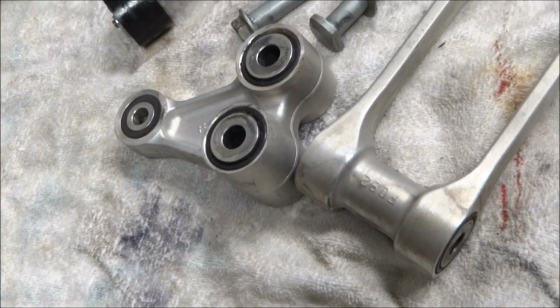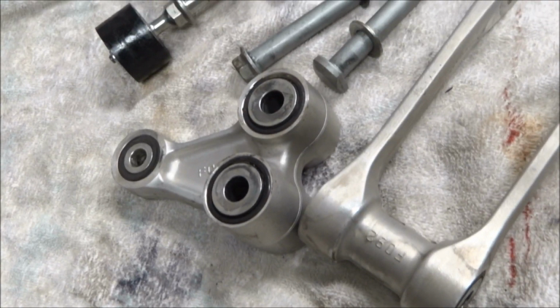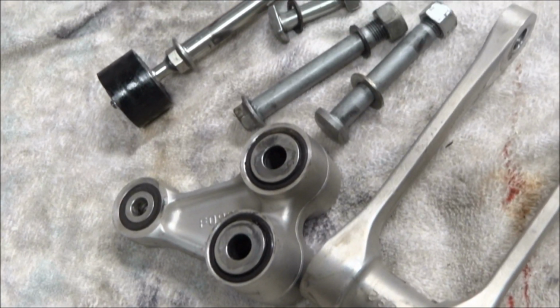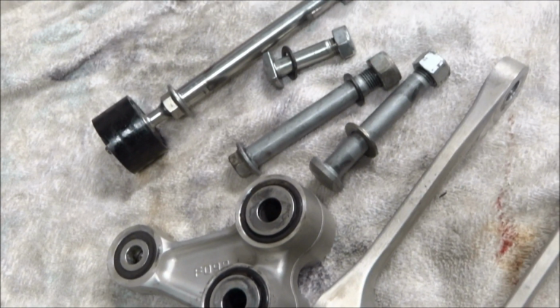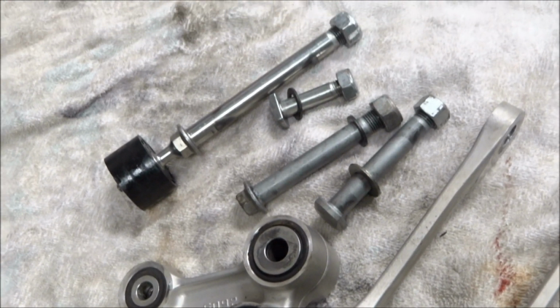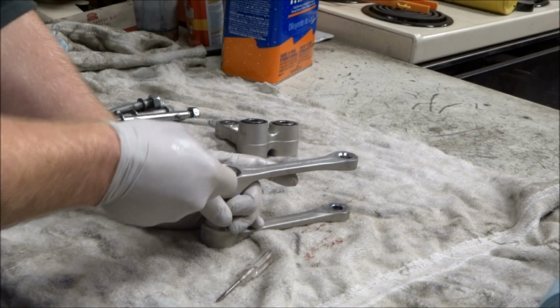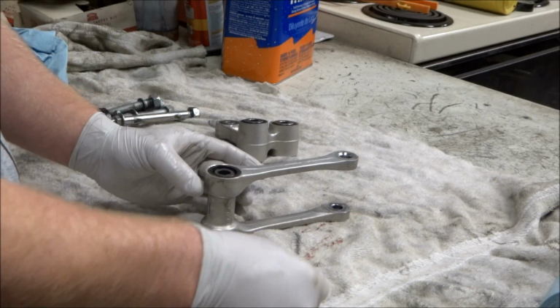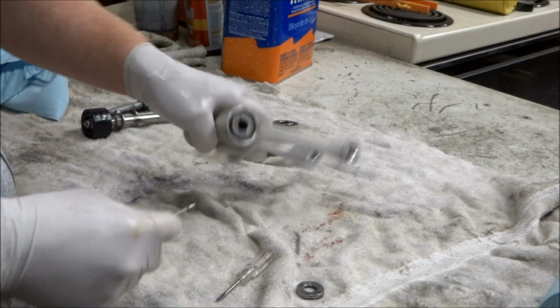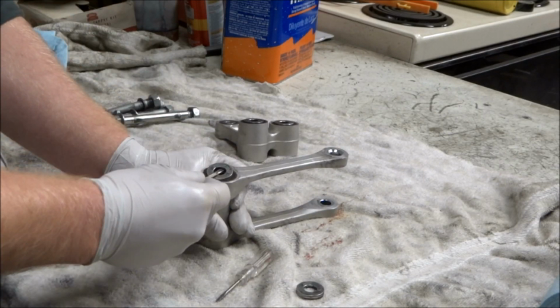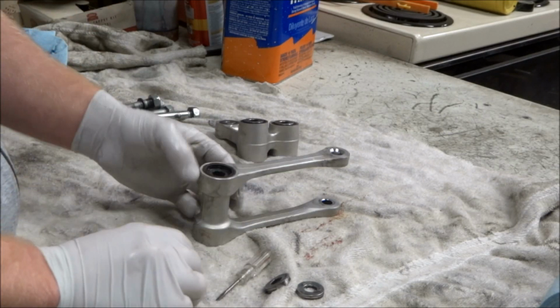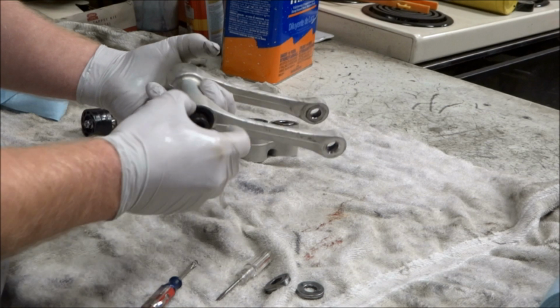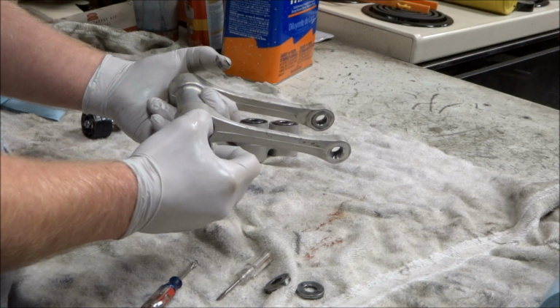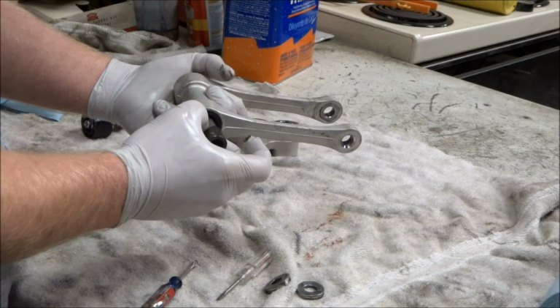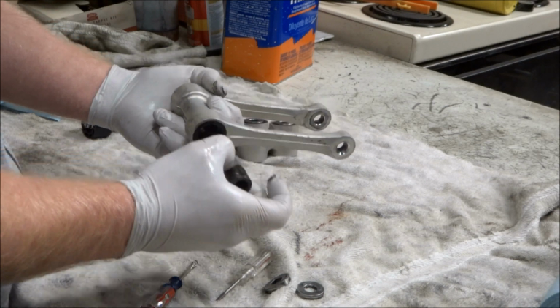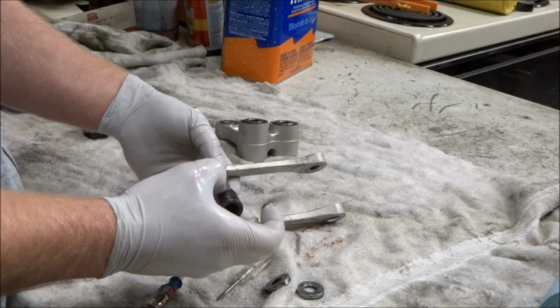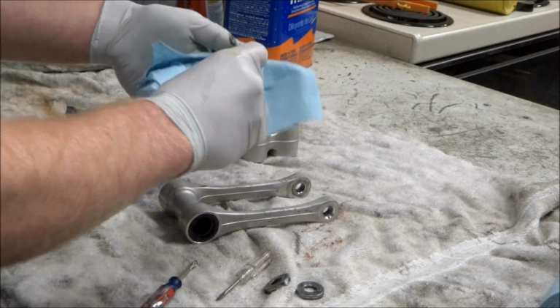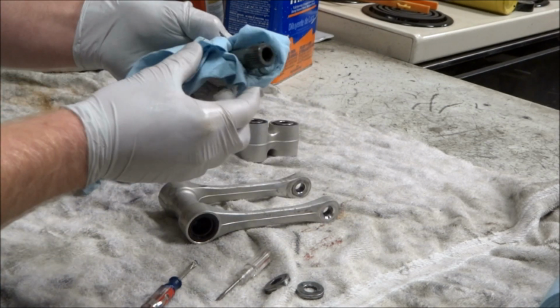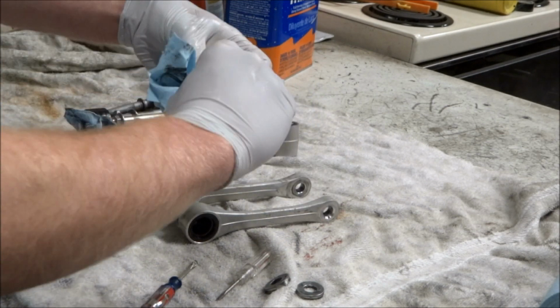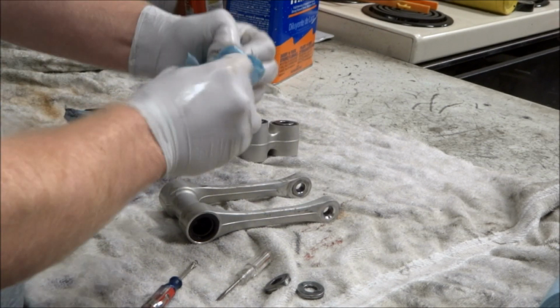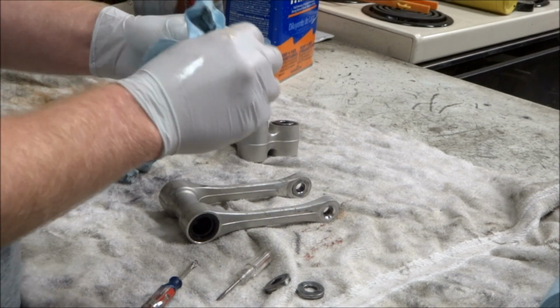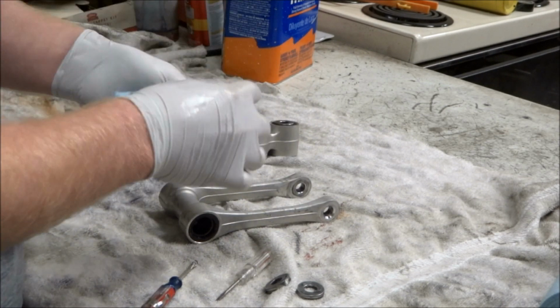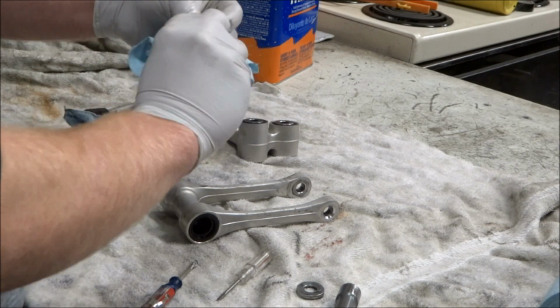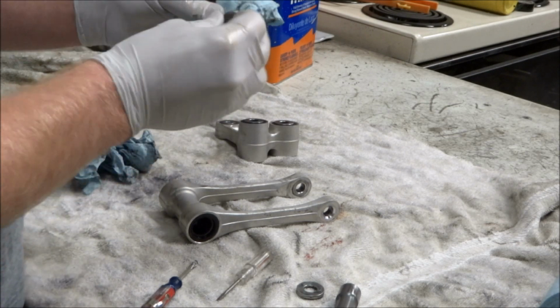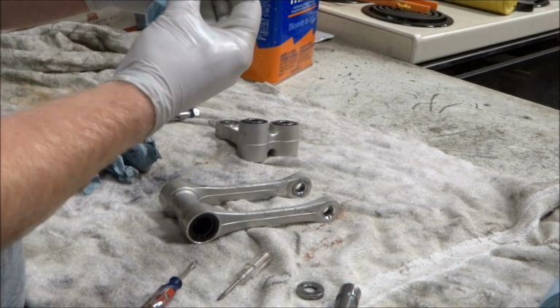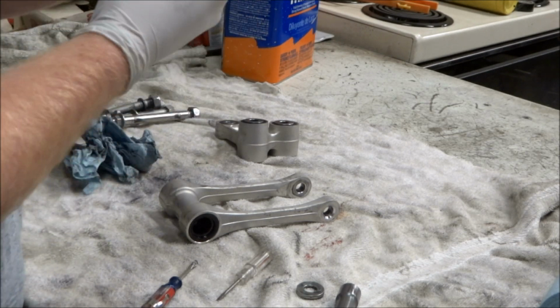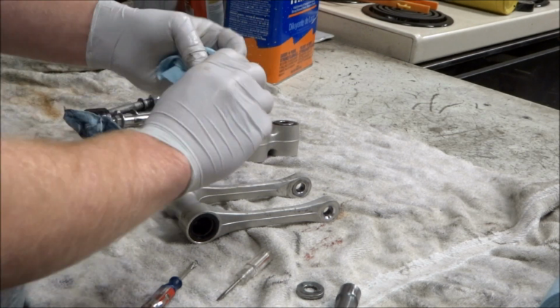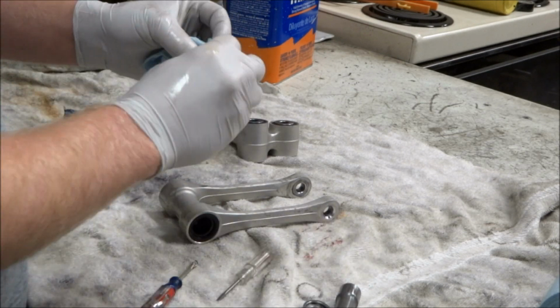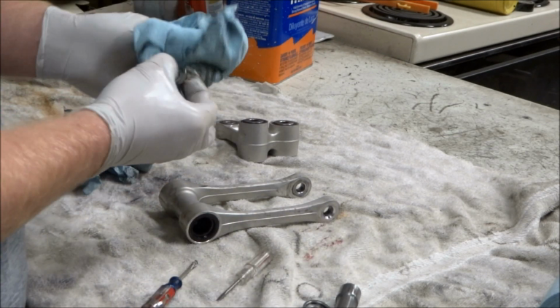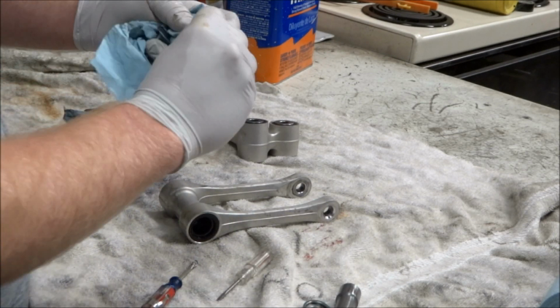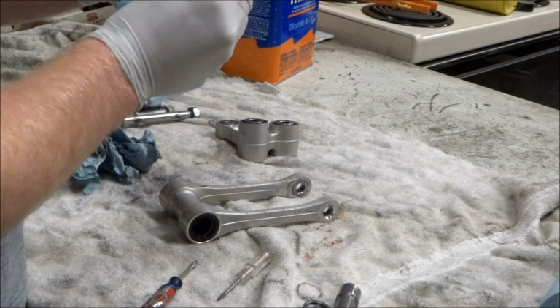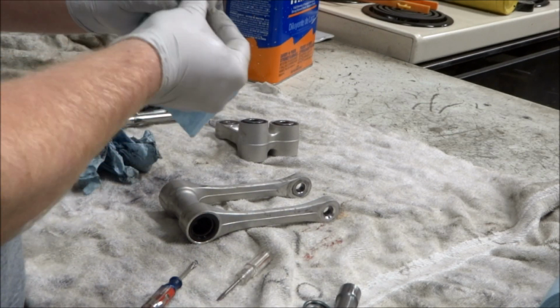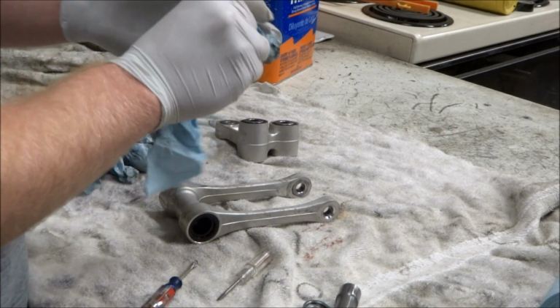Once everything's clean, we're going to go ahead and start with the linkage connecting arm. We're going to pull the caps off the end and the bushing out of the middle, and we're just going to wipe all the old grease and any dirt off of it — off the bearing or the bushing and the cap.